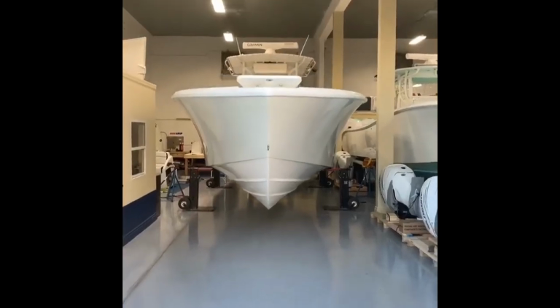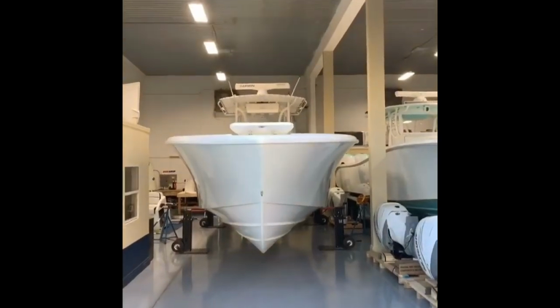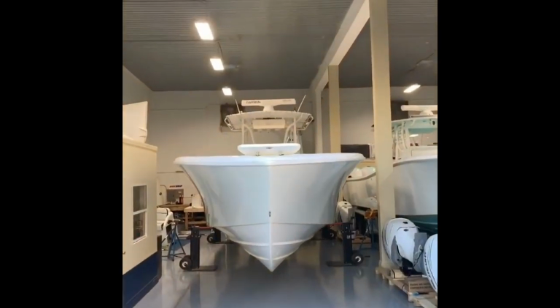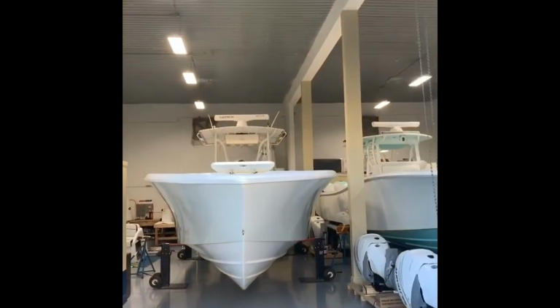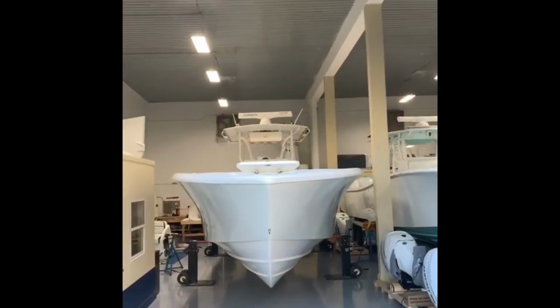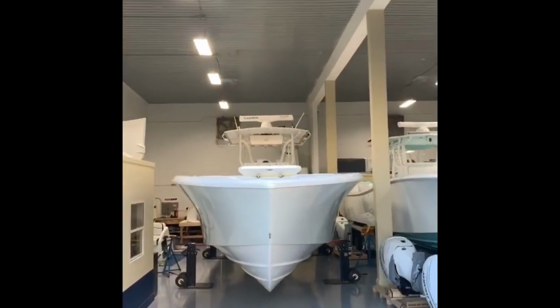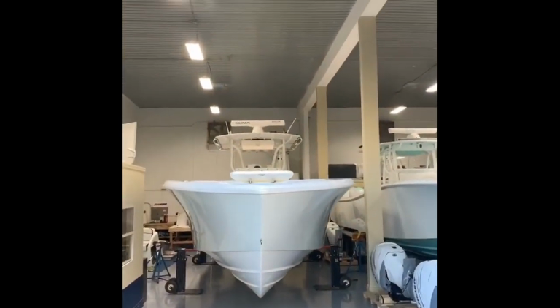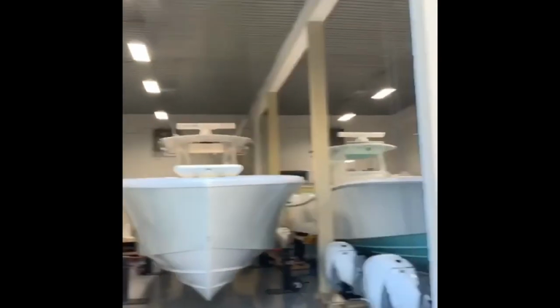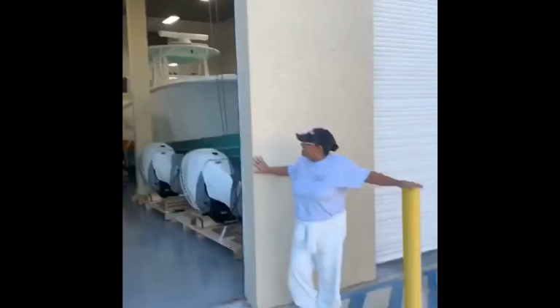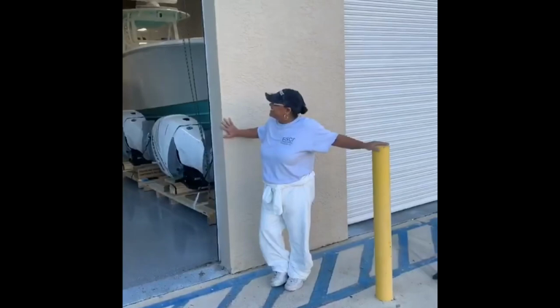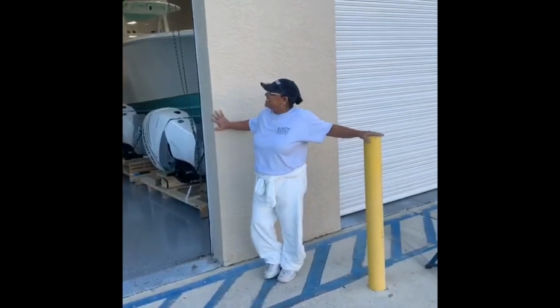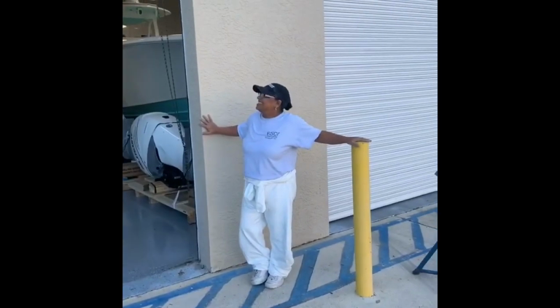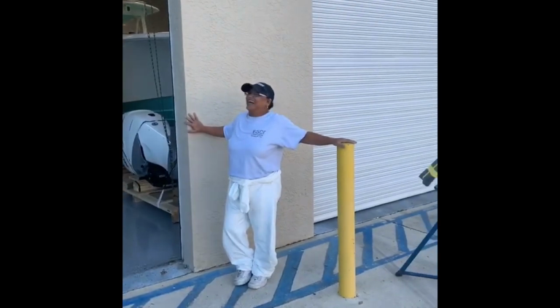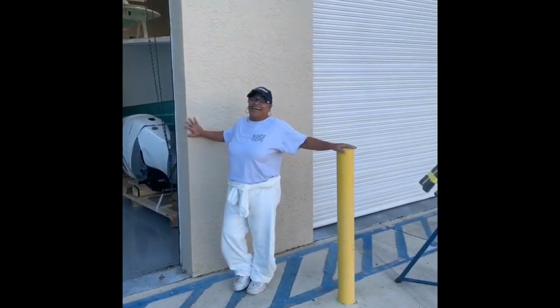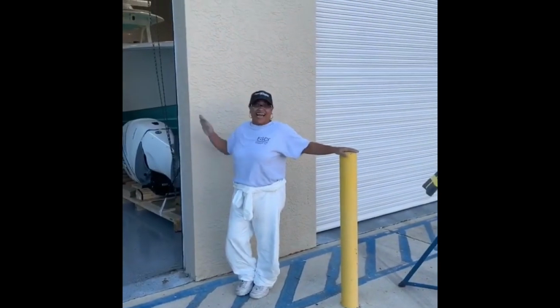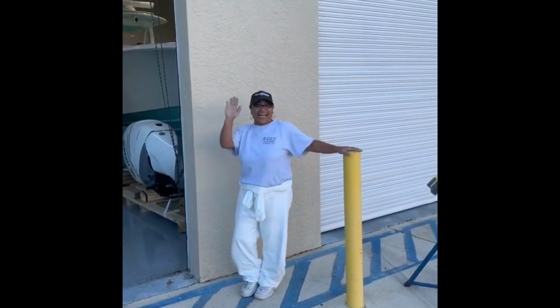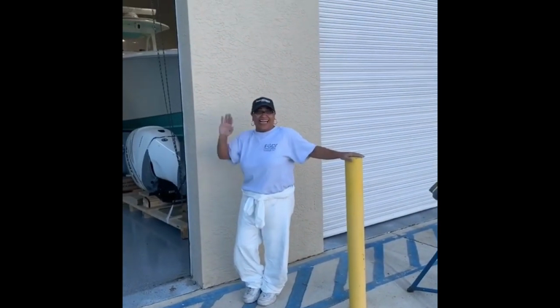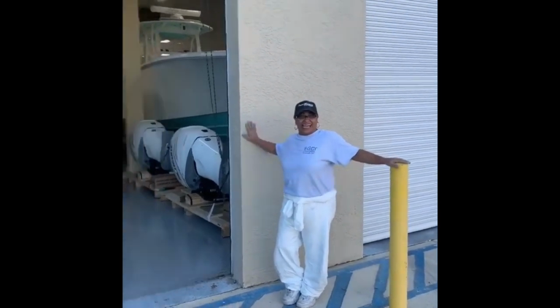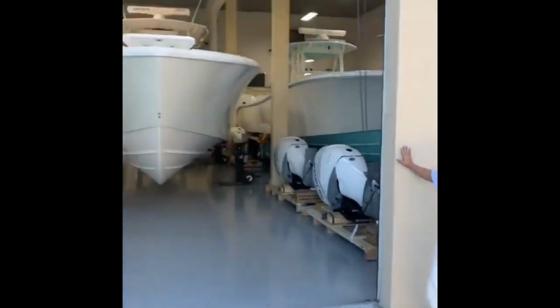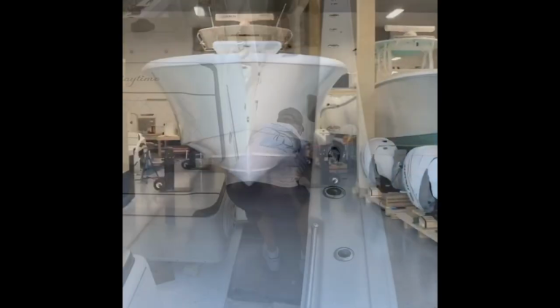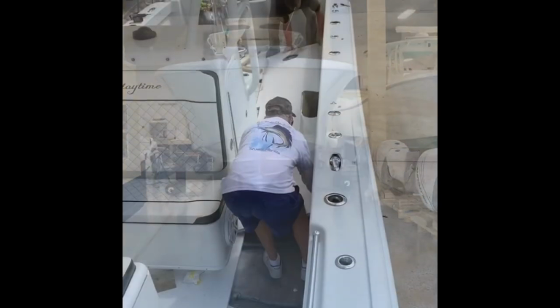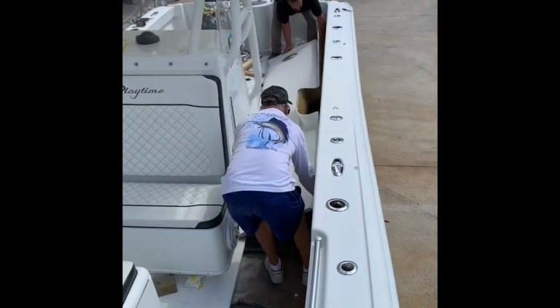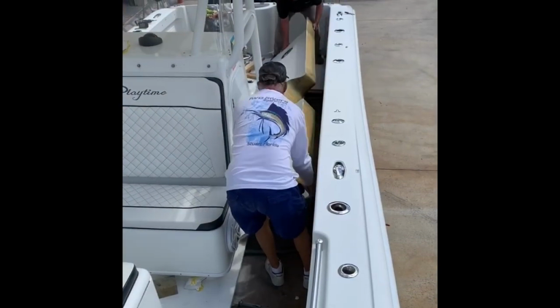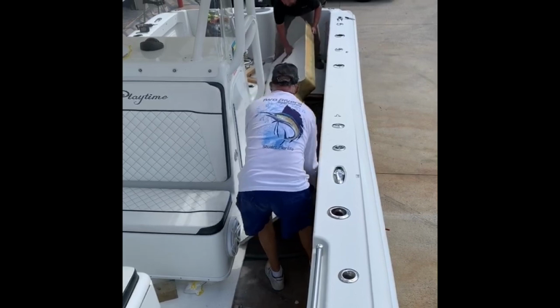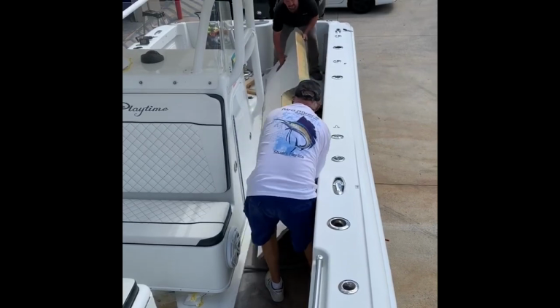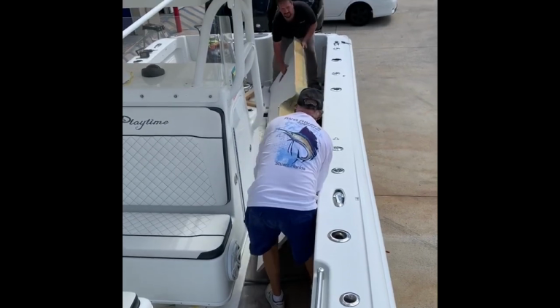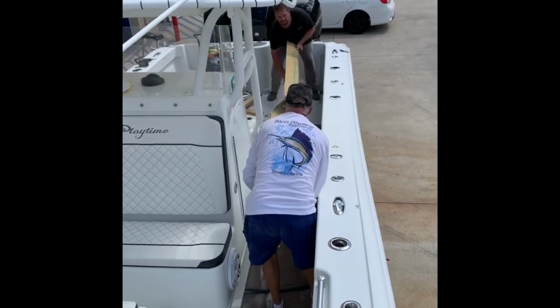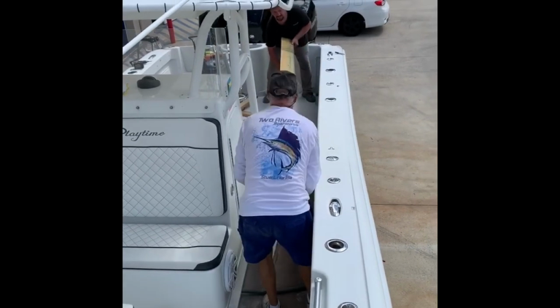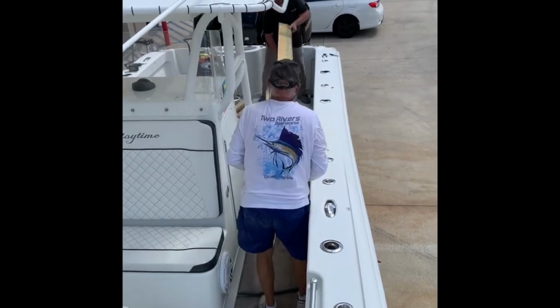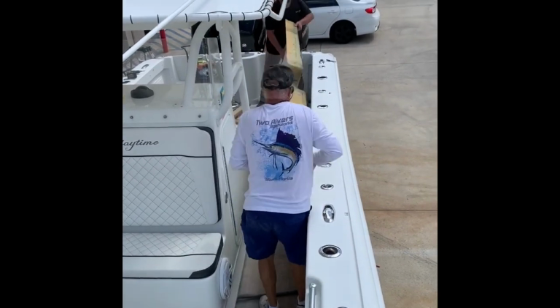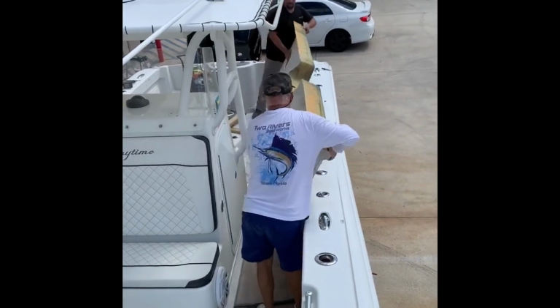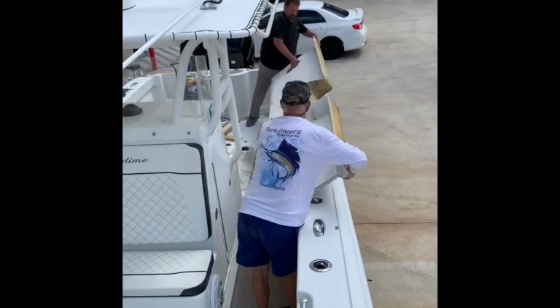Pulling the fuel tanks out of this girl with this girl, Miss Kay. This is a 12-foot section out of the port side of a 36-foot Yellowfin.